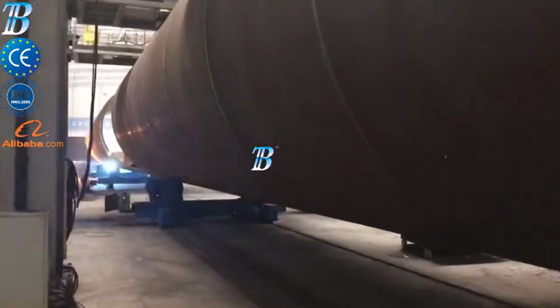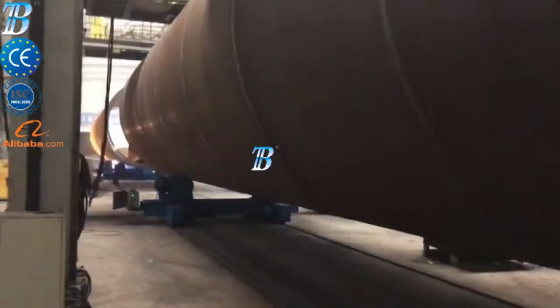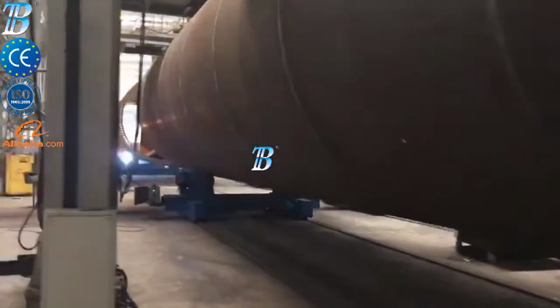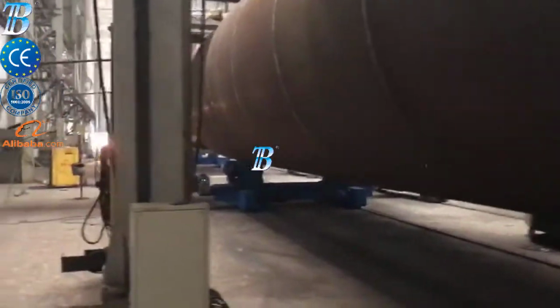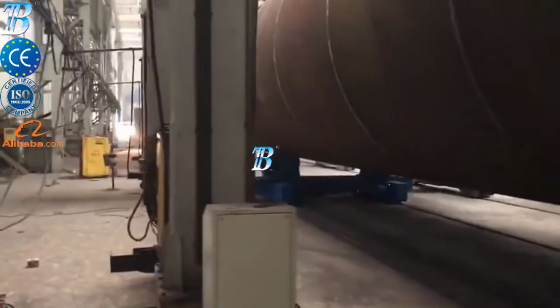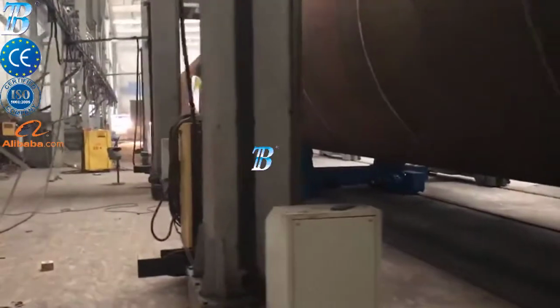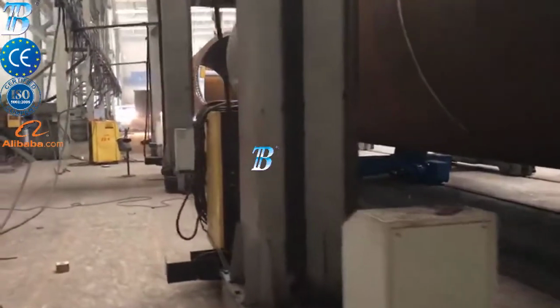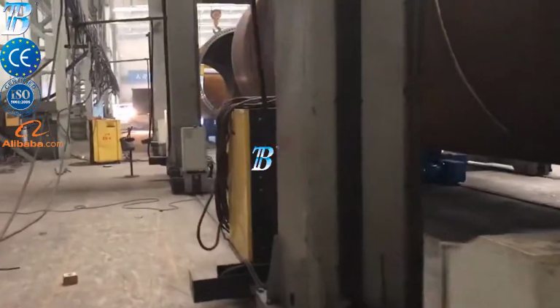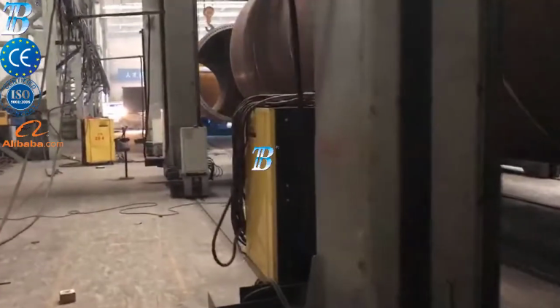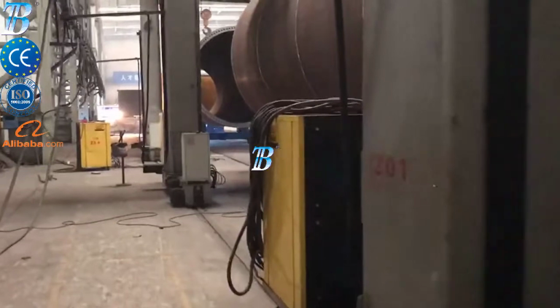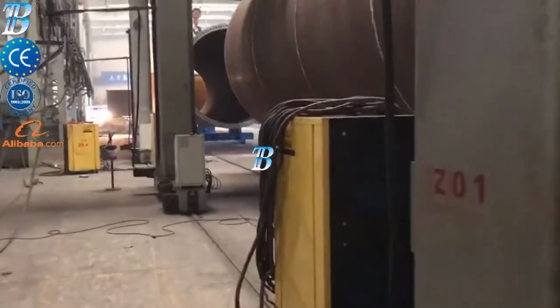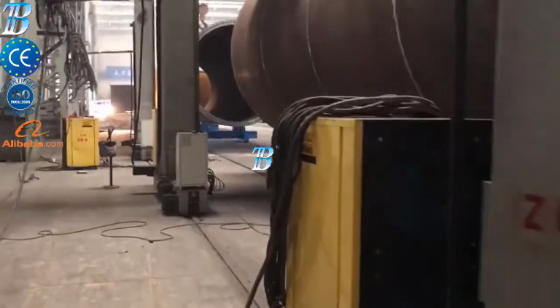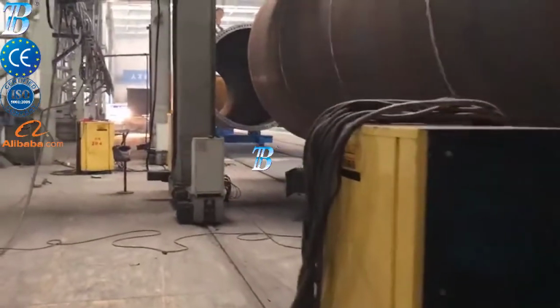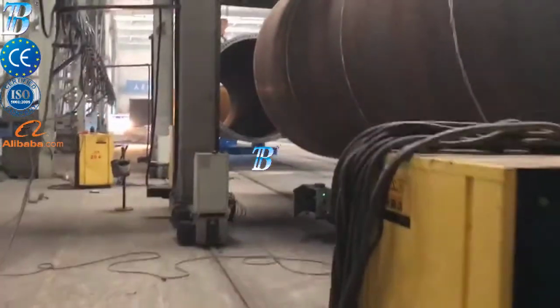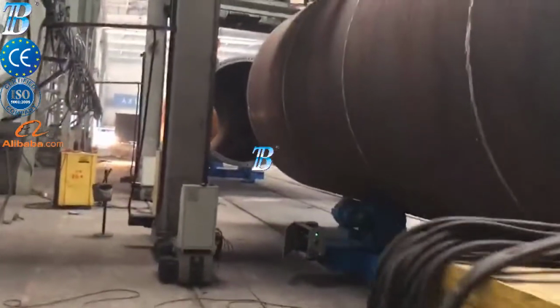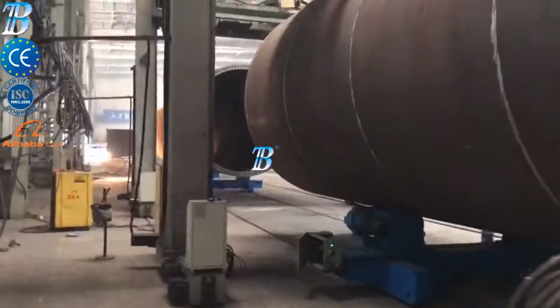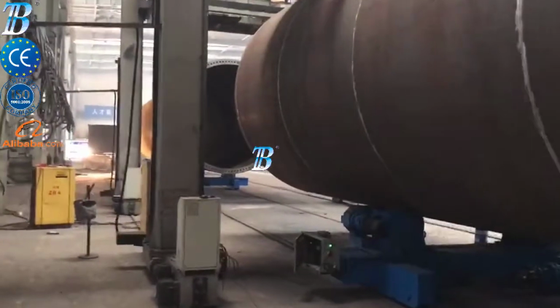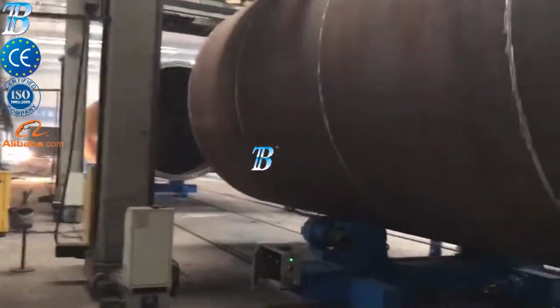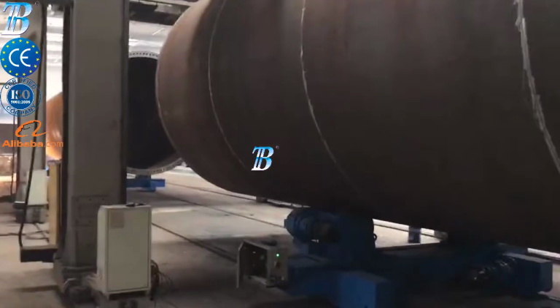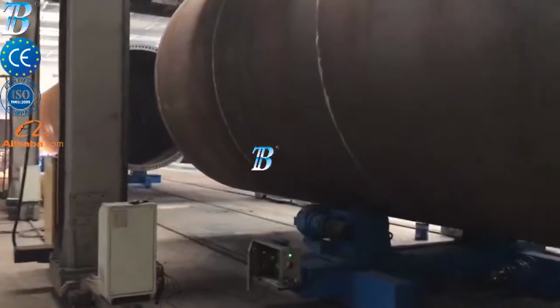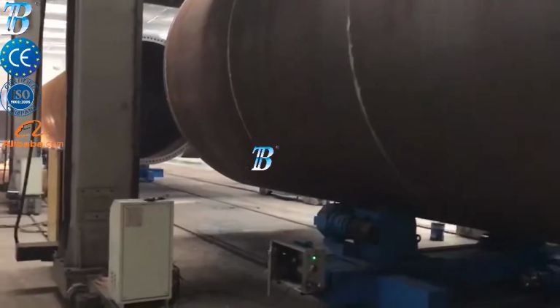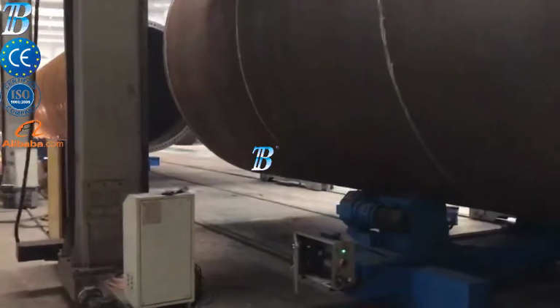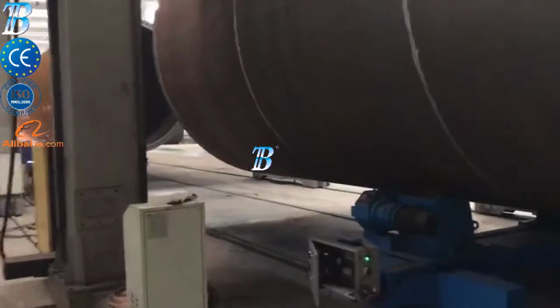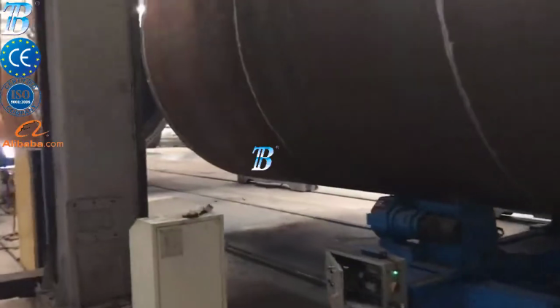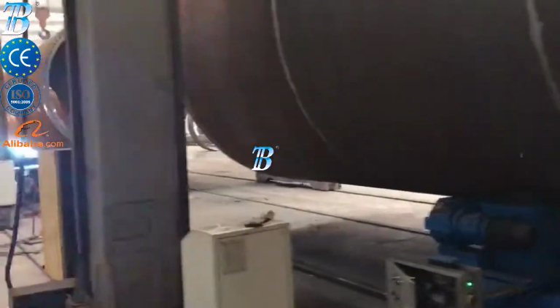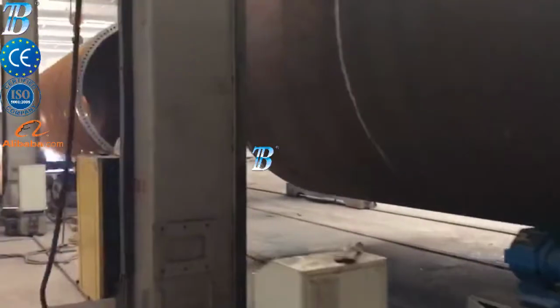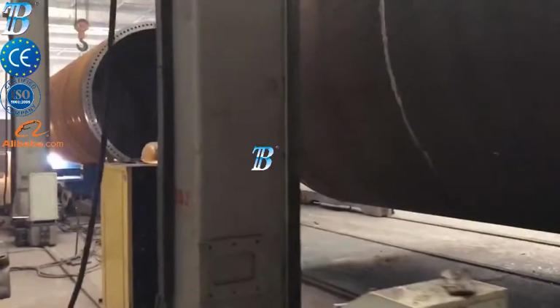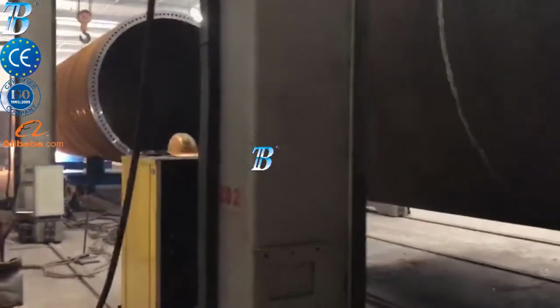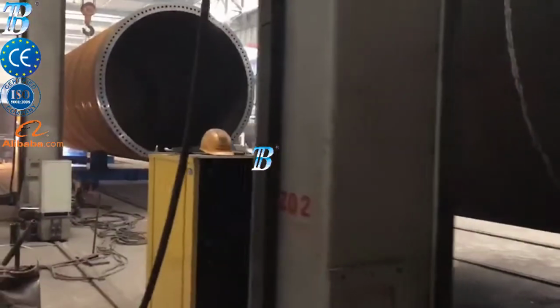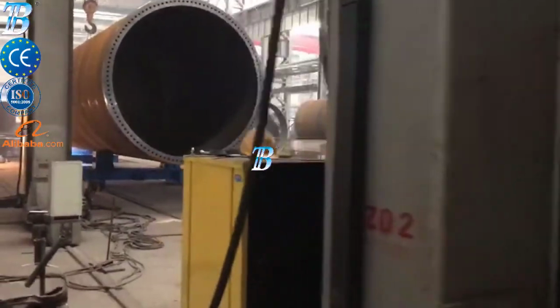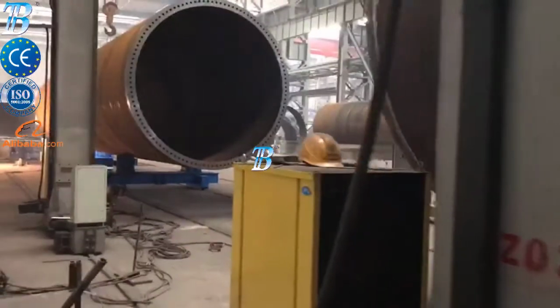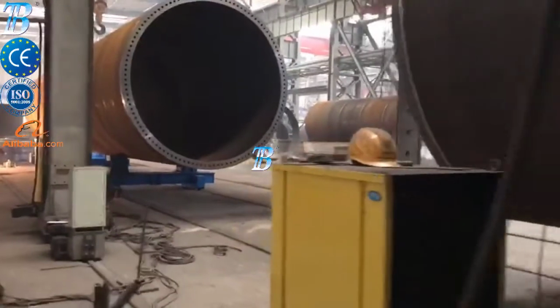Boda onshore wind tower and foundation manufacturing solutions. Prefabrication. Rolling: in turnkey solutions, Boda can deliver a complete production line that includes rolling. Shell manufacturing: fully integrated column and boom welding and special rollers for efficient long seam and flange welding.